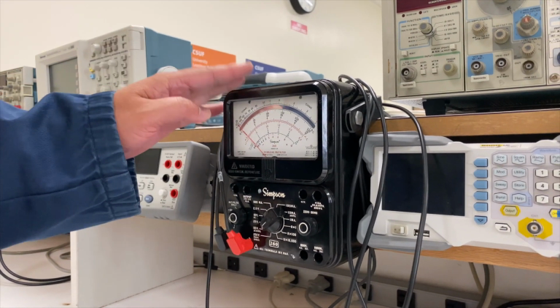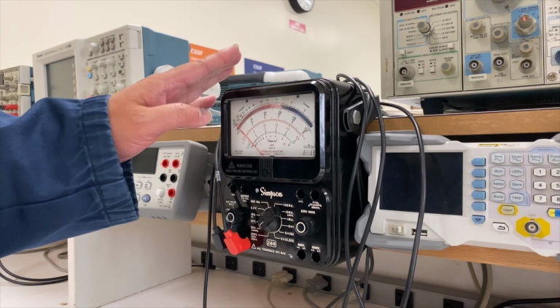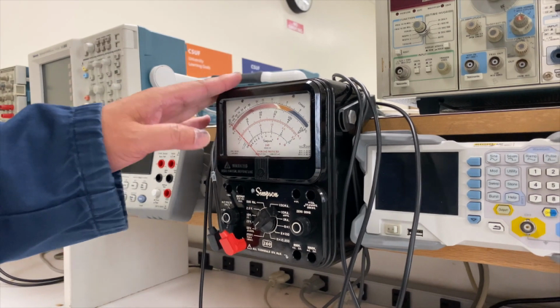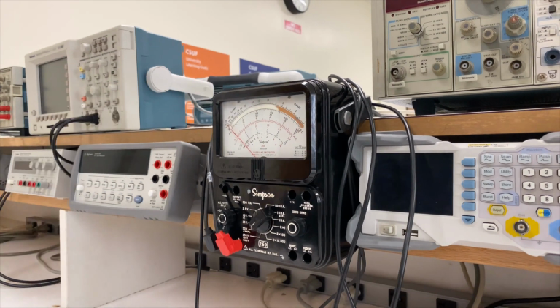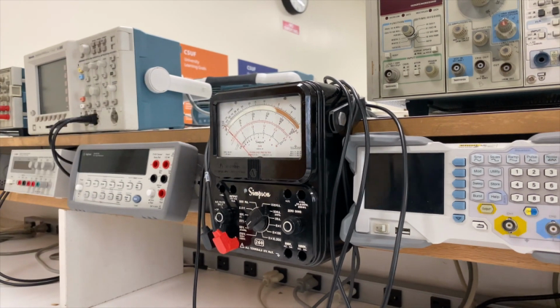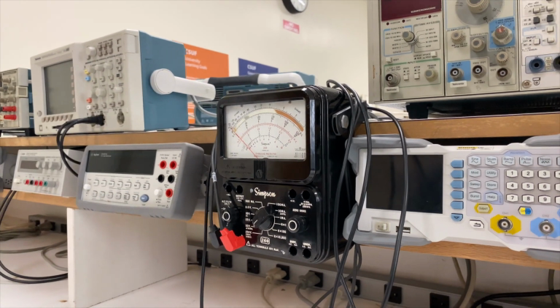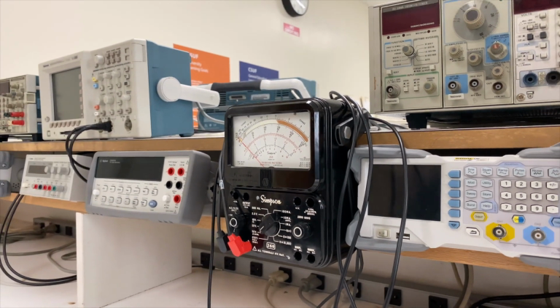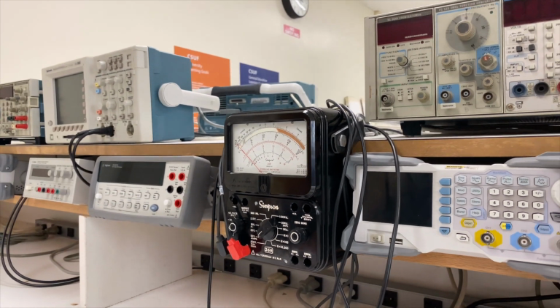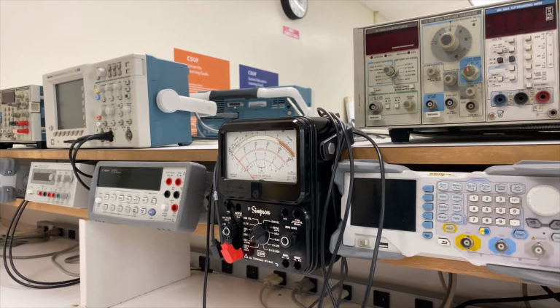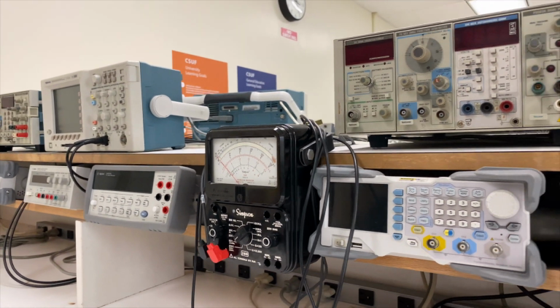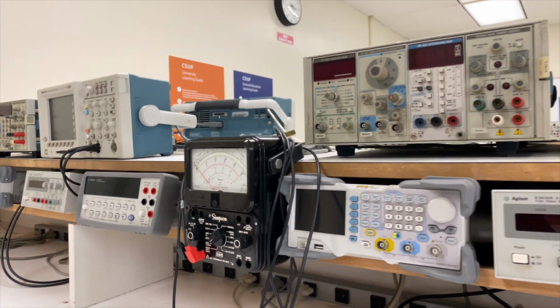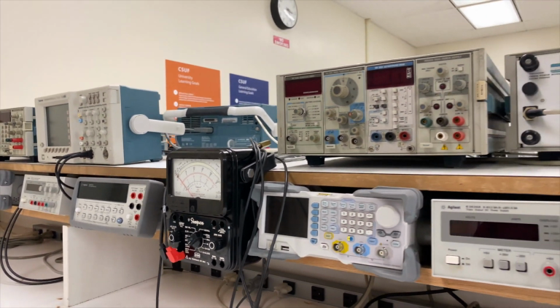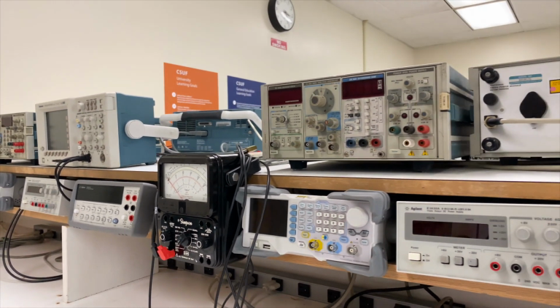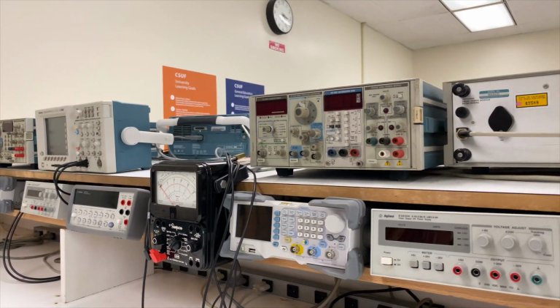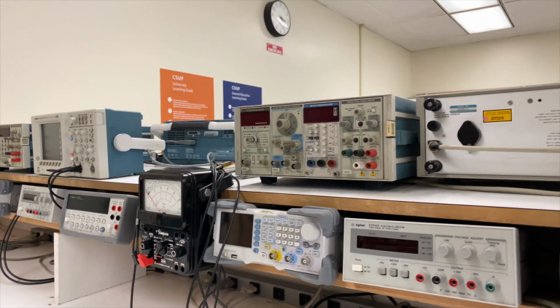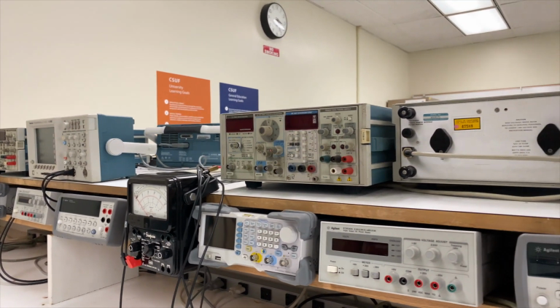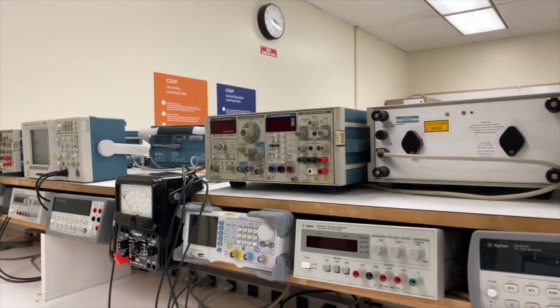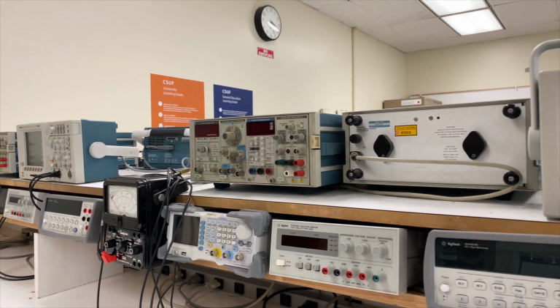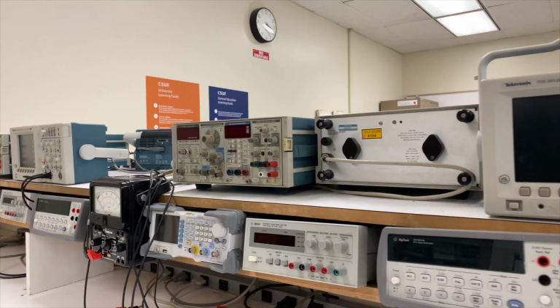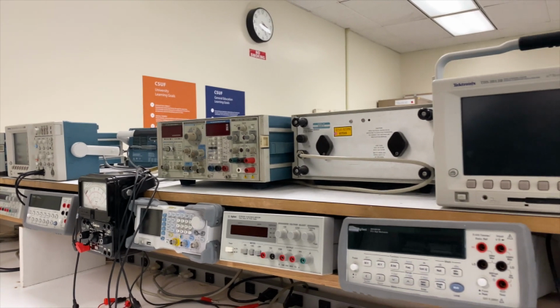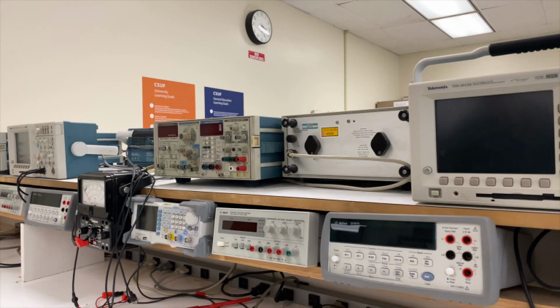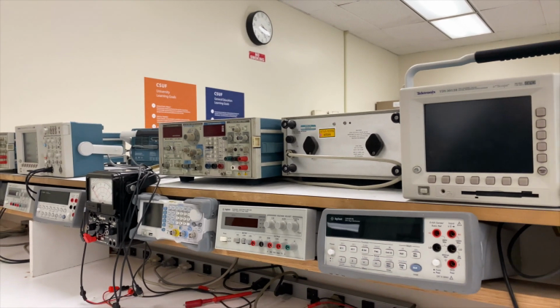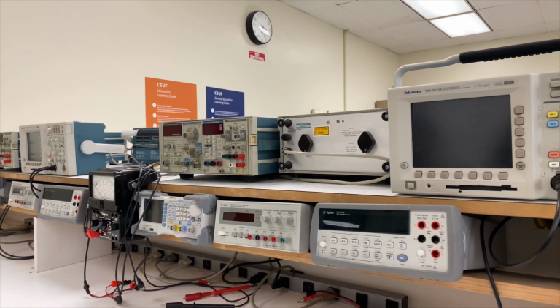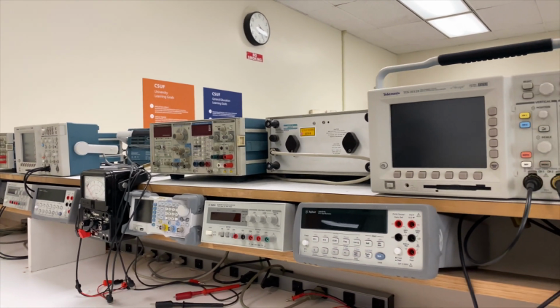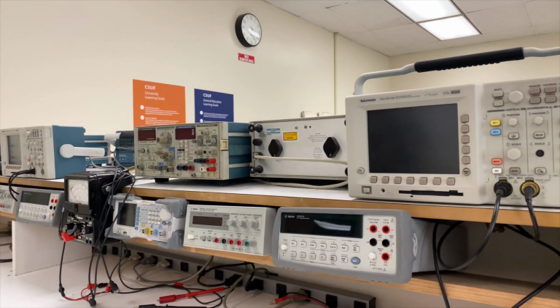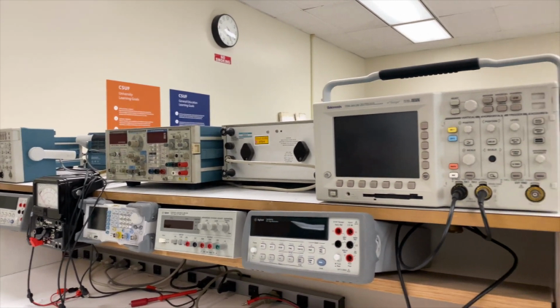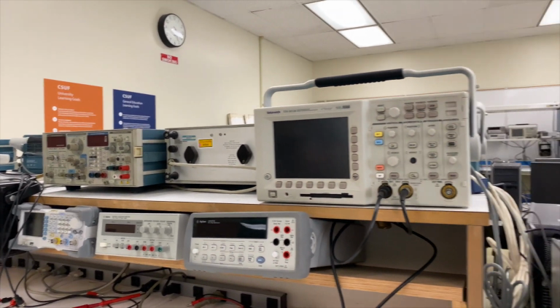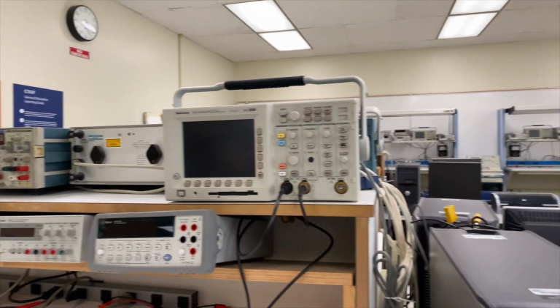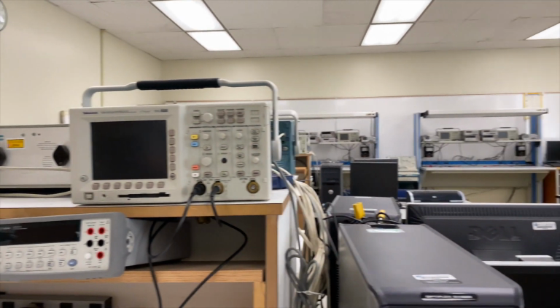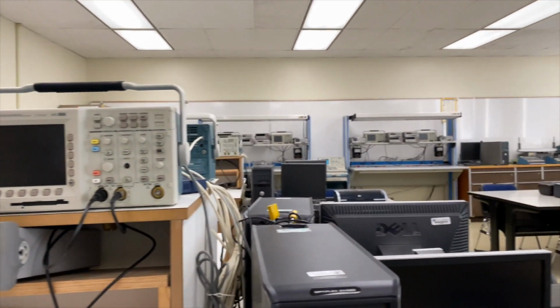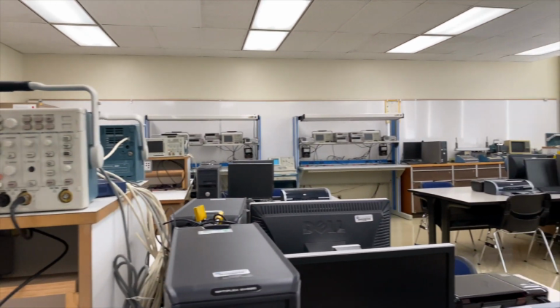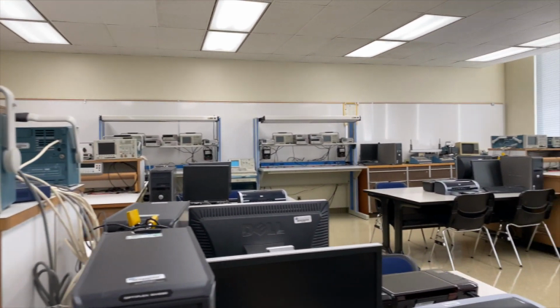I personally have a few of those Simpson meters — they're very good. And before we continue, let's show the first aid kit. The first aid kit is over here in the right-hand corner.